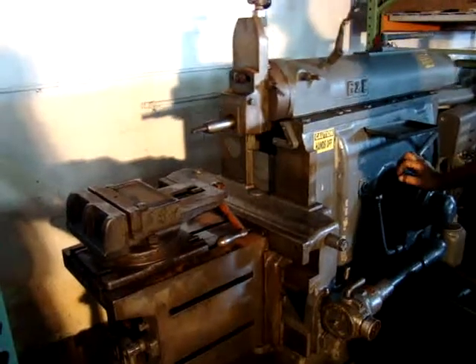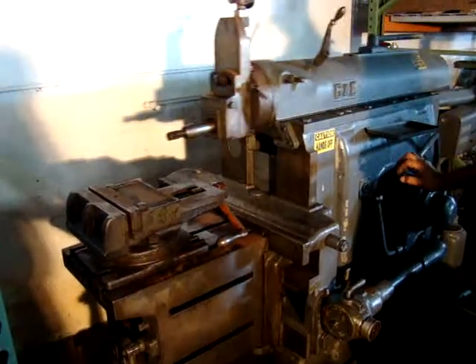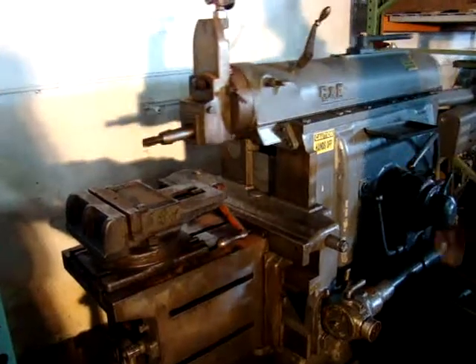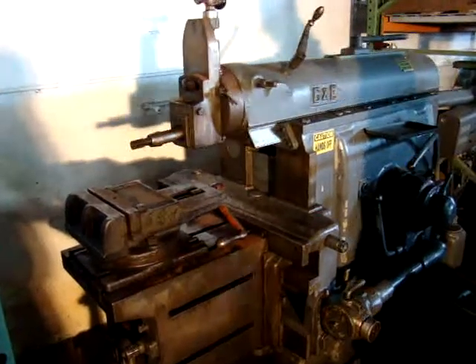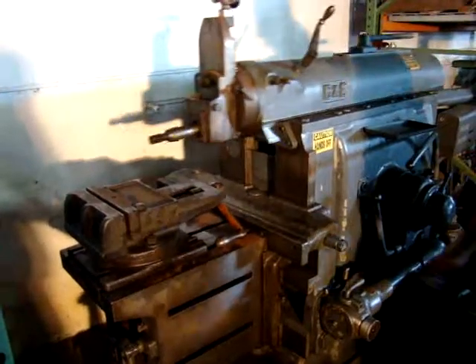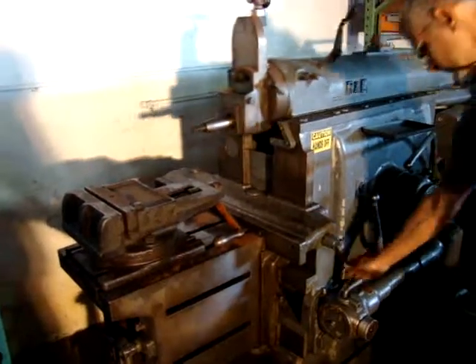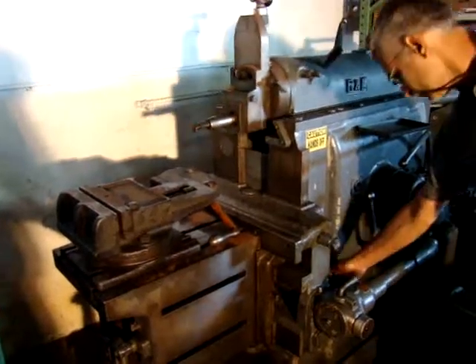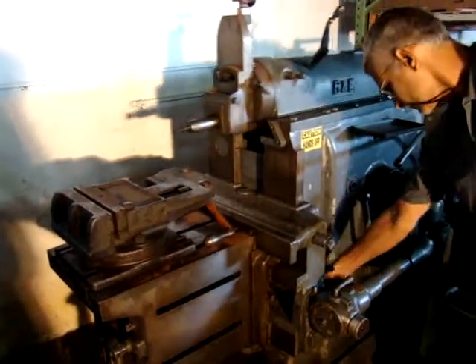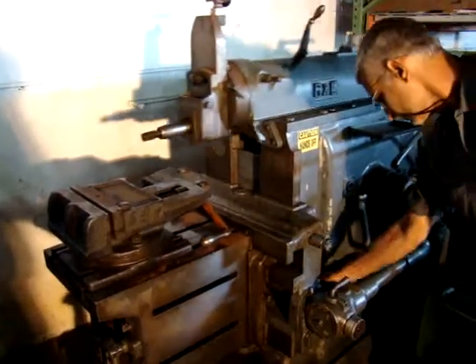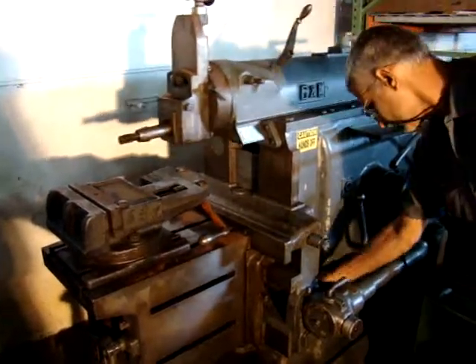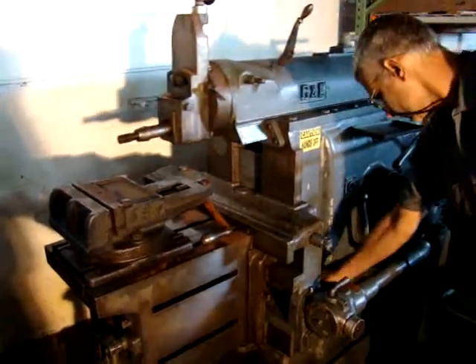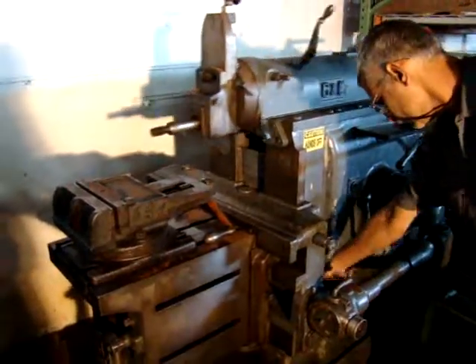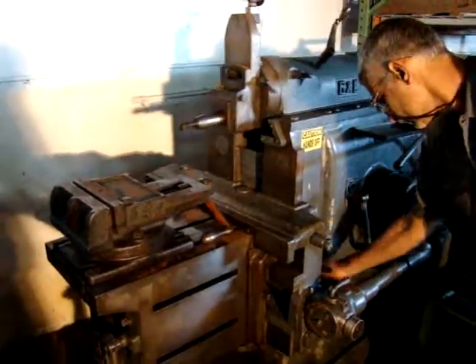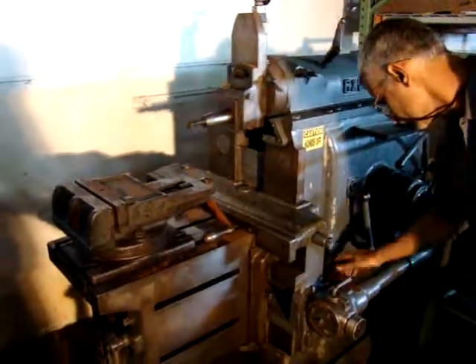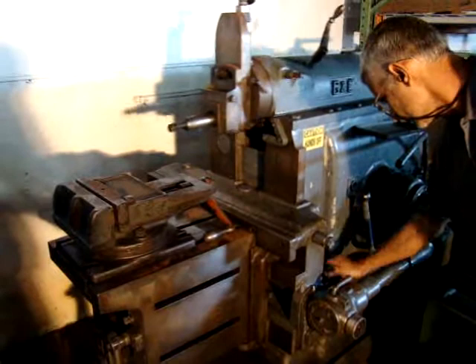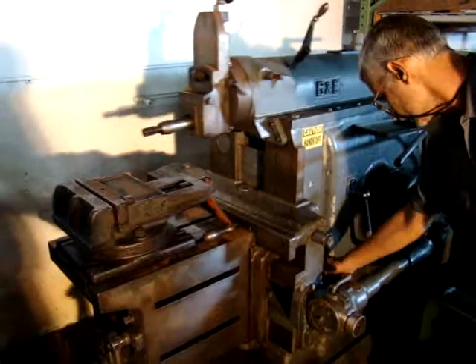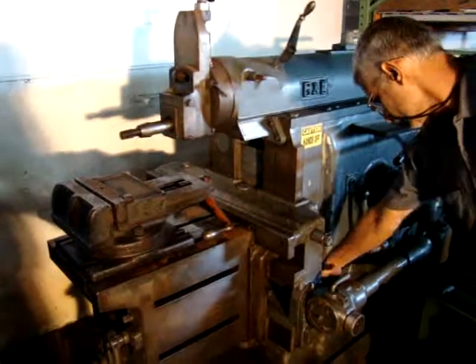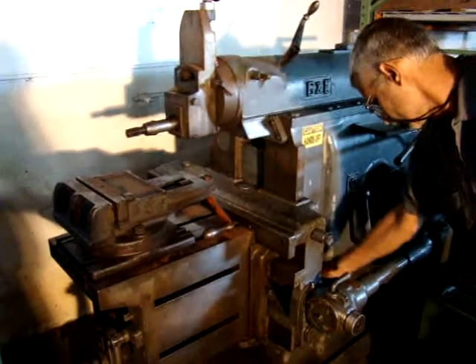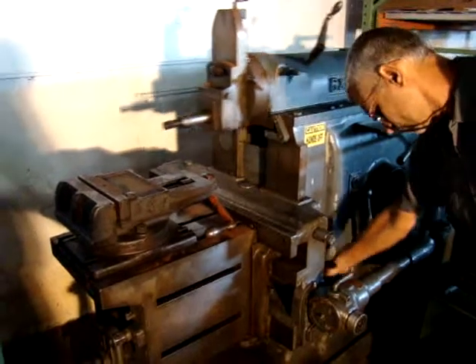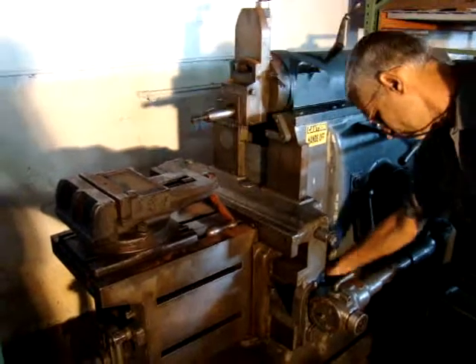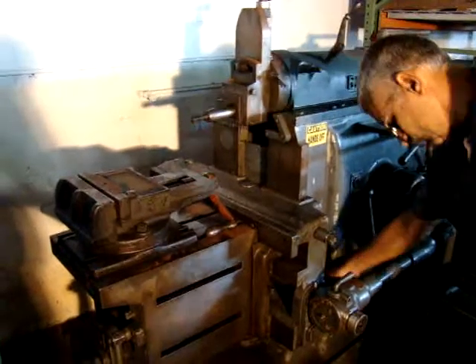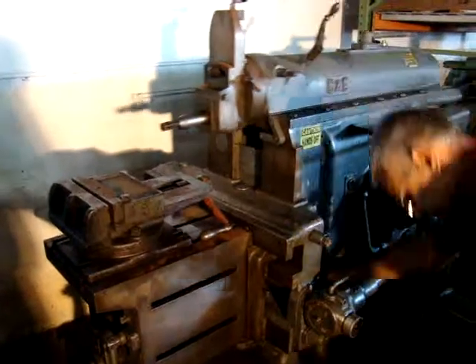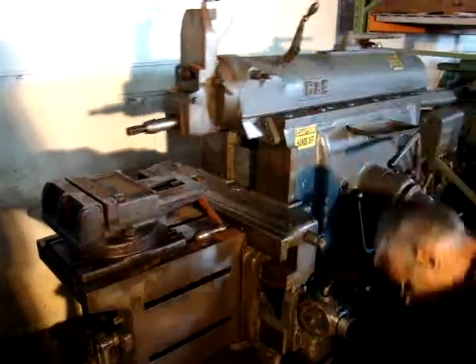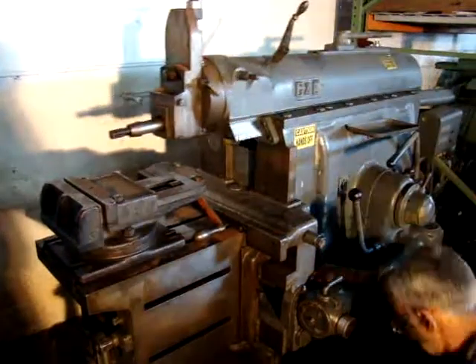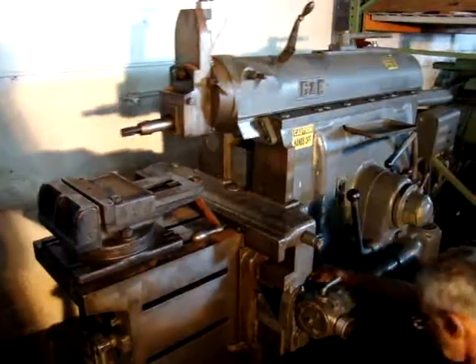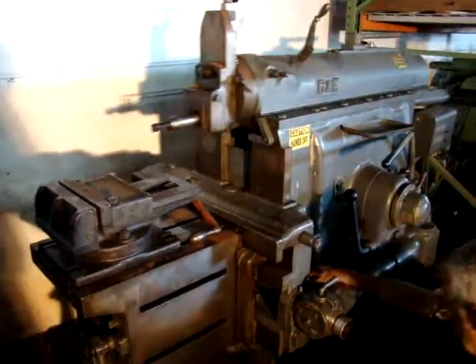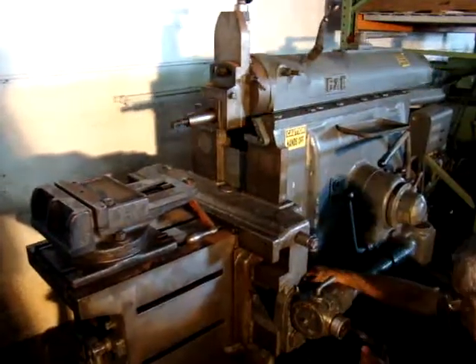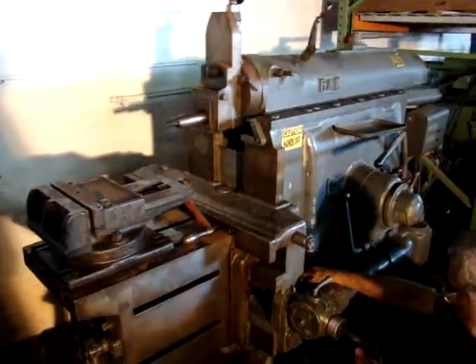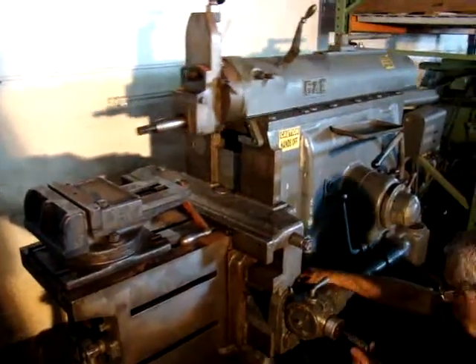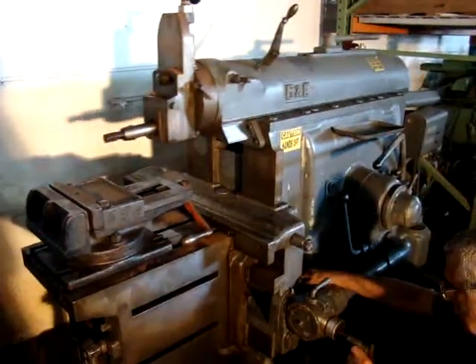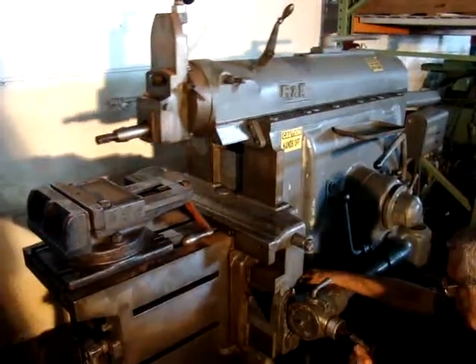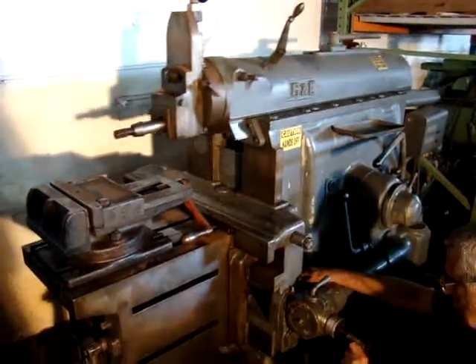A little faster. And they're all in good running shape — just need to clean it up, oil it up a little bit. I think that's a wrap.